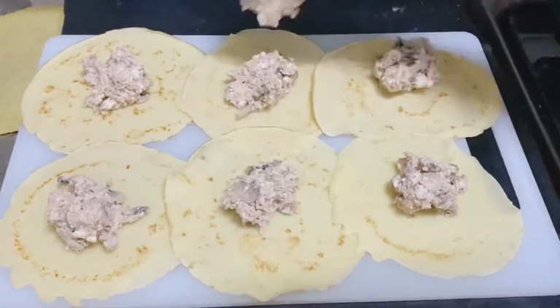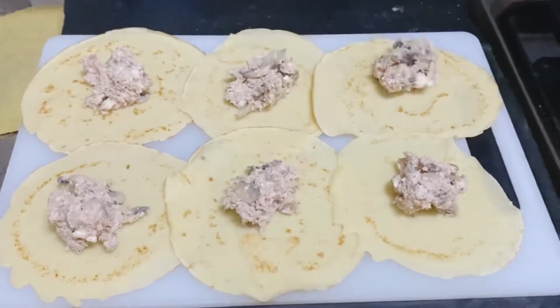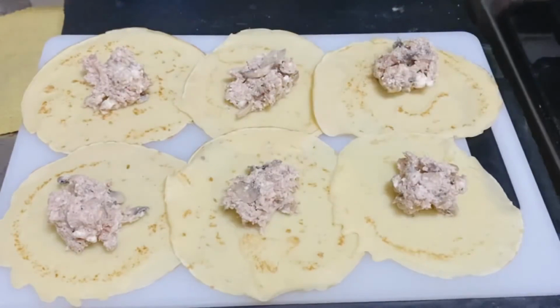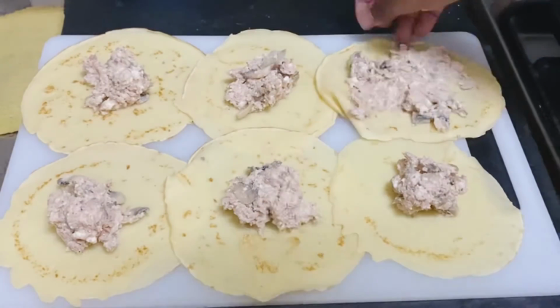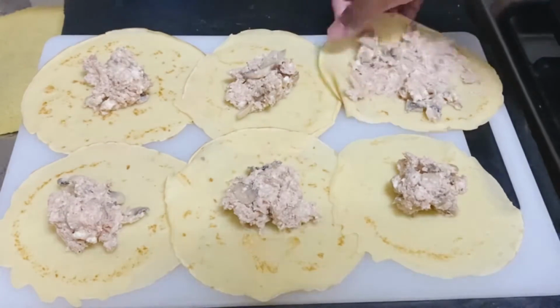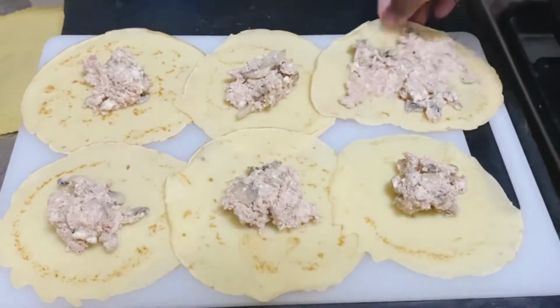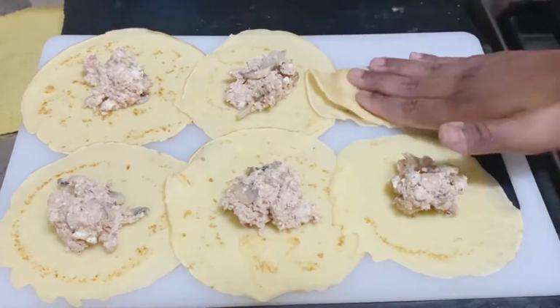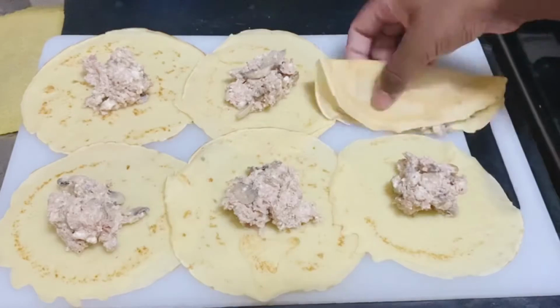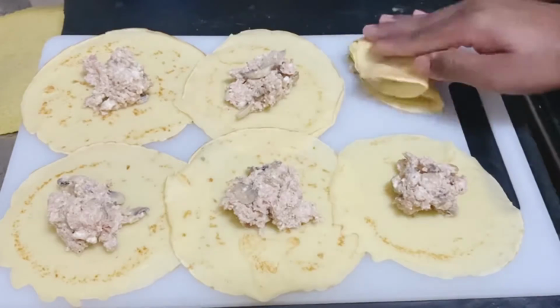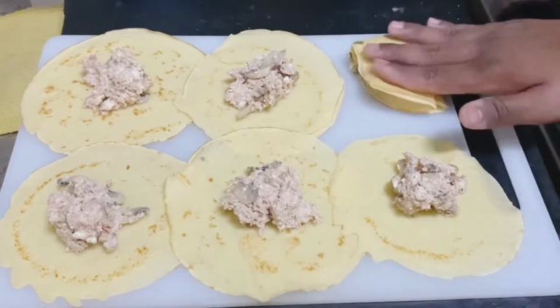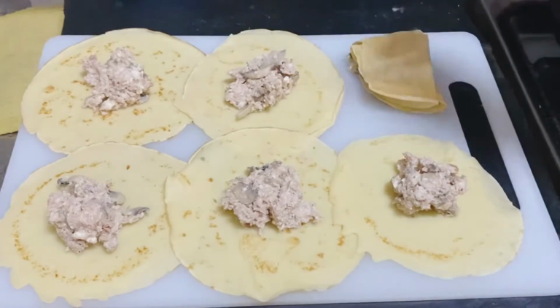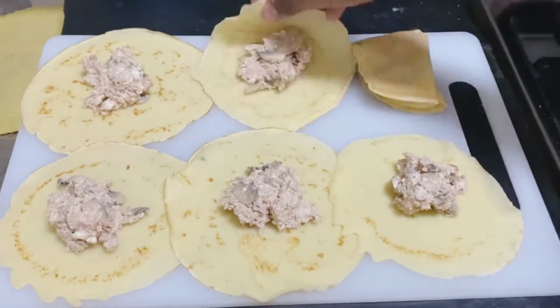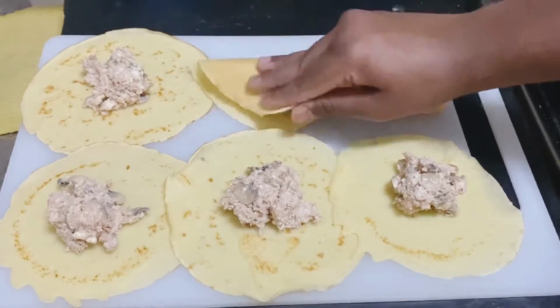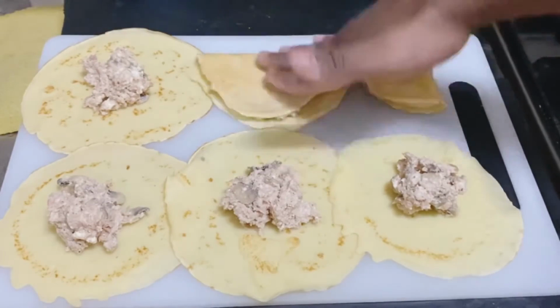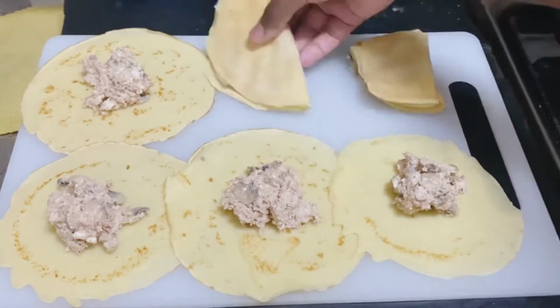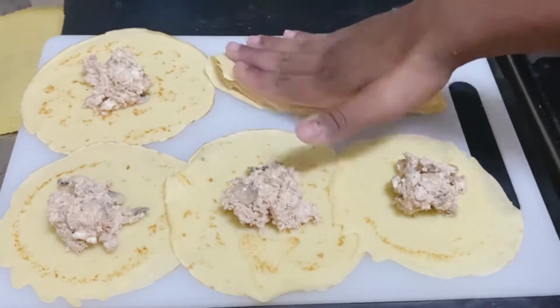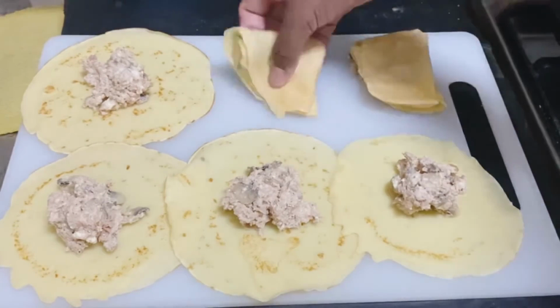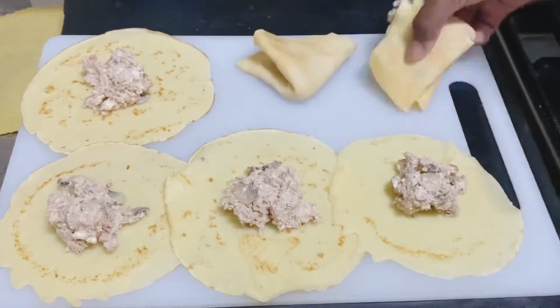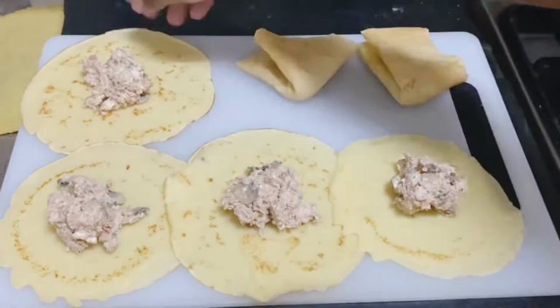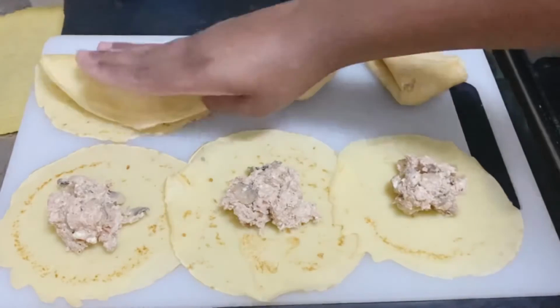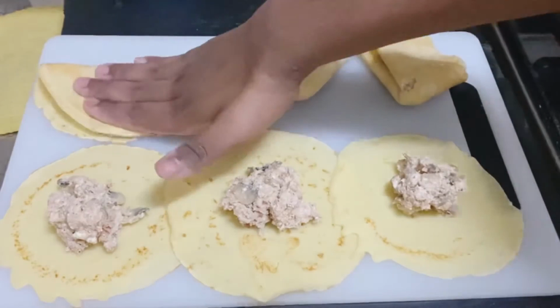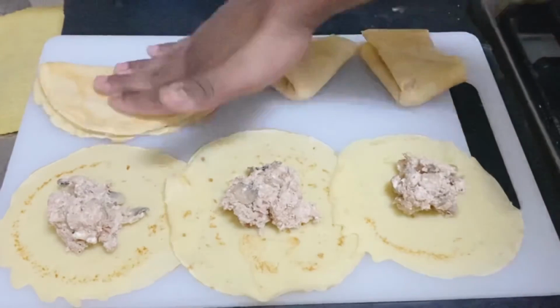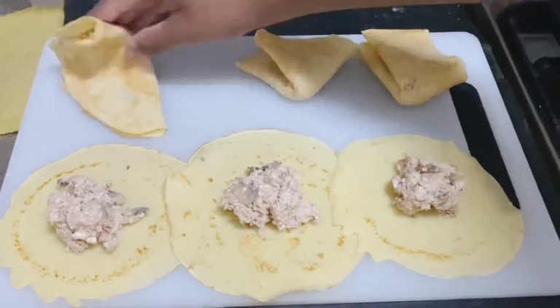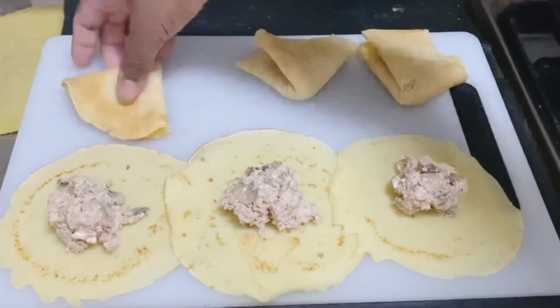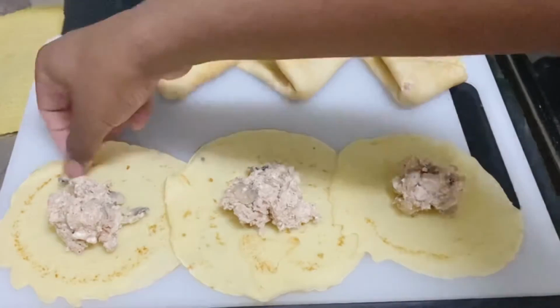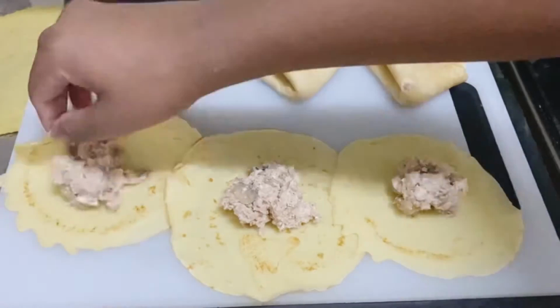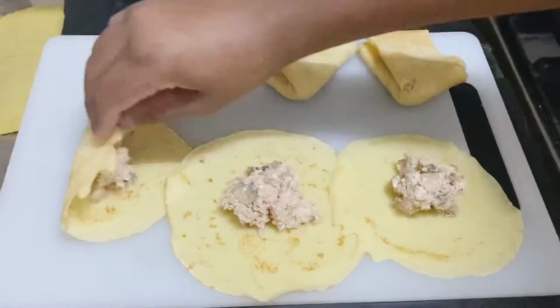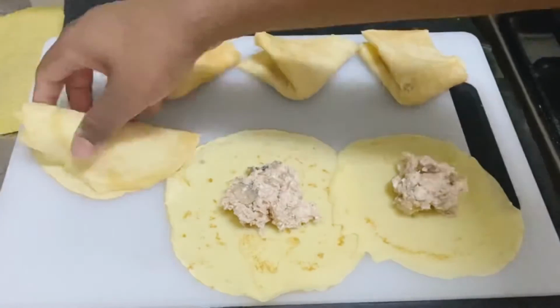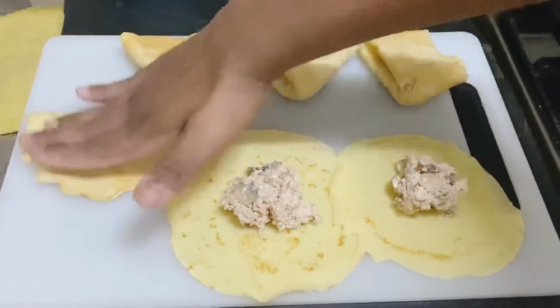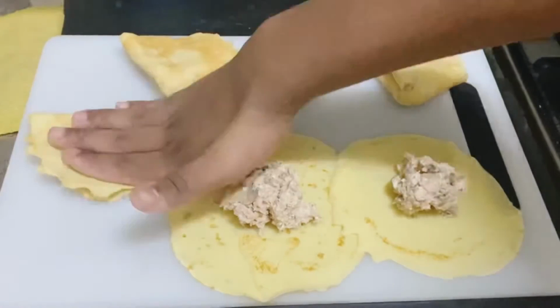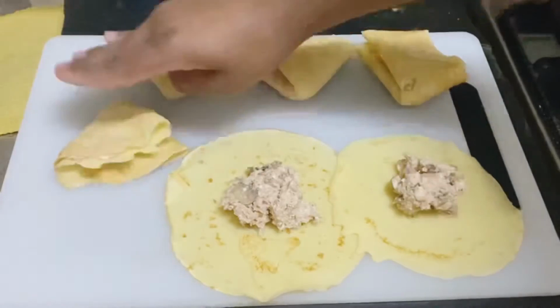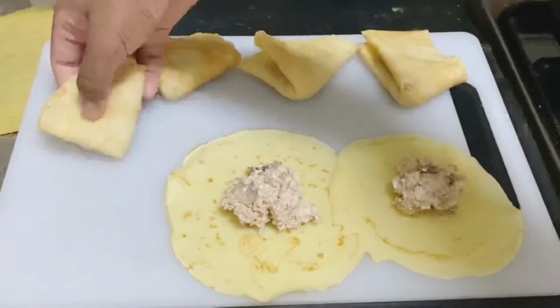The crepe will be filled with the filling. Press it and fold it into a one-fourth shape and add the filling.